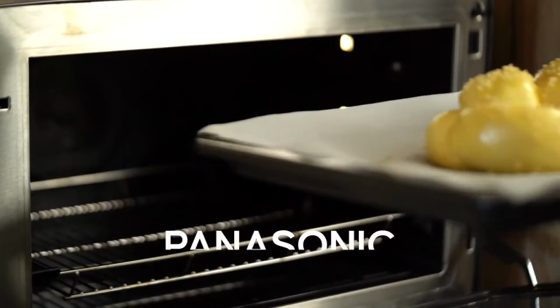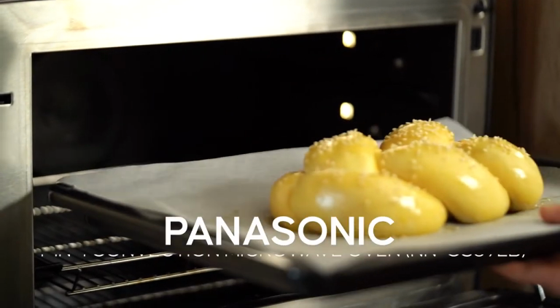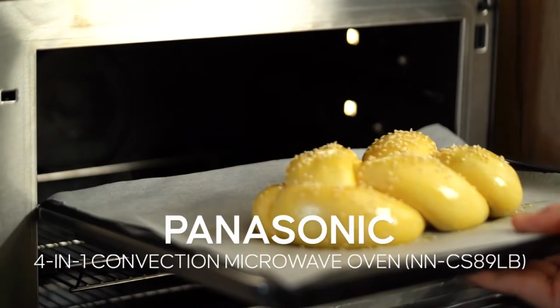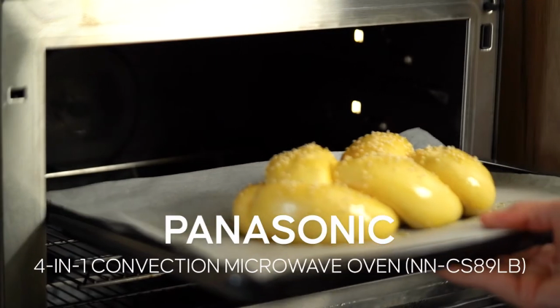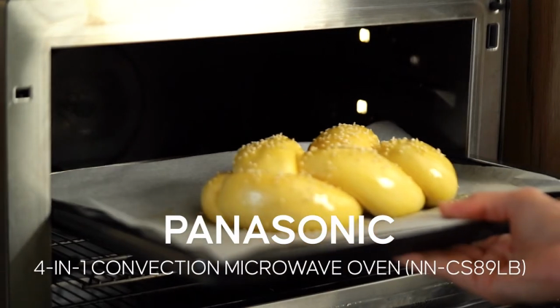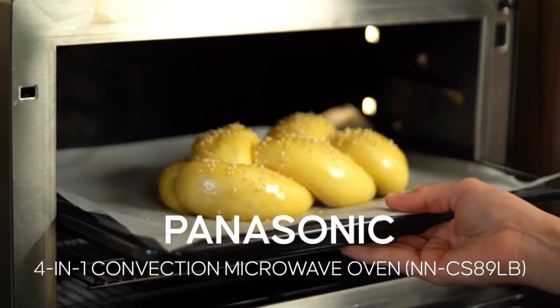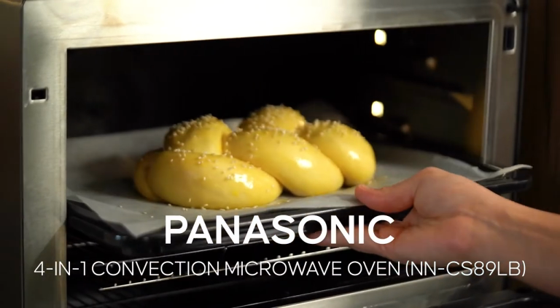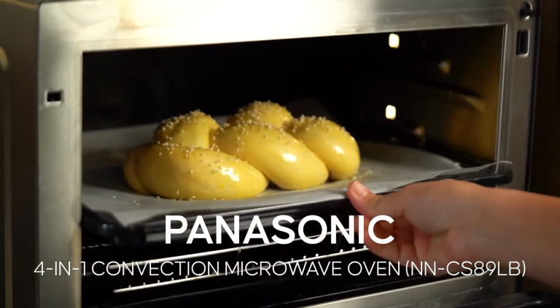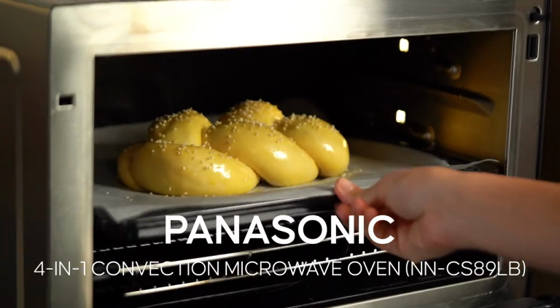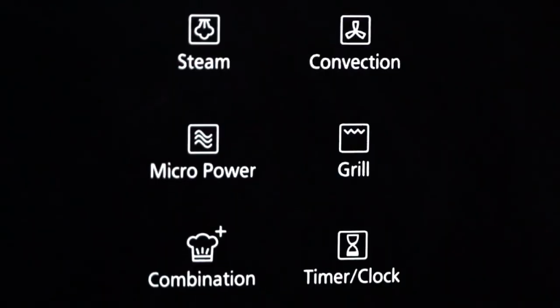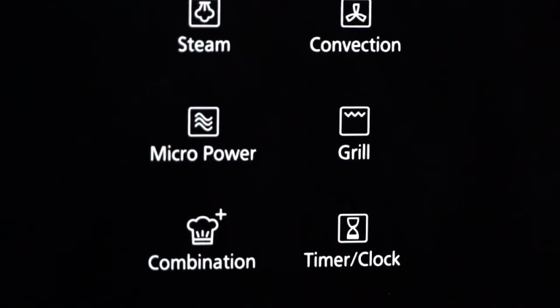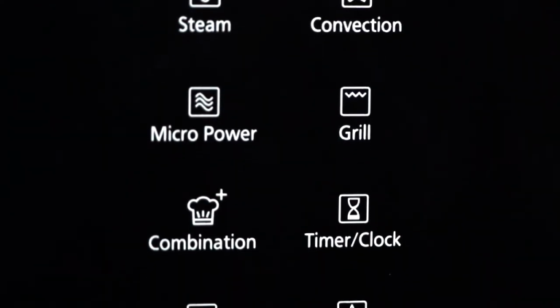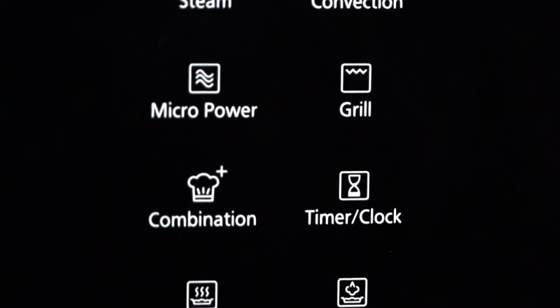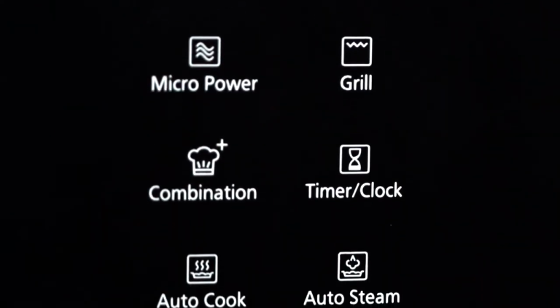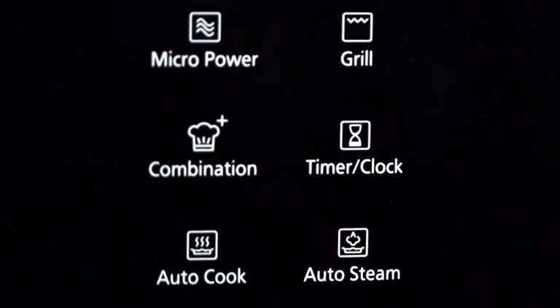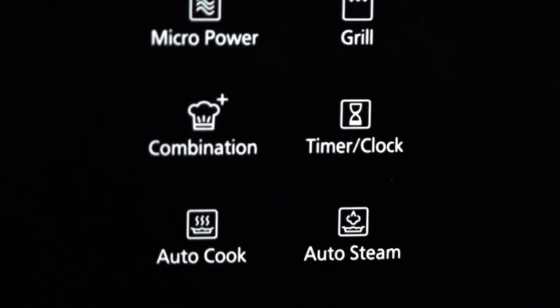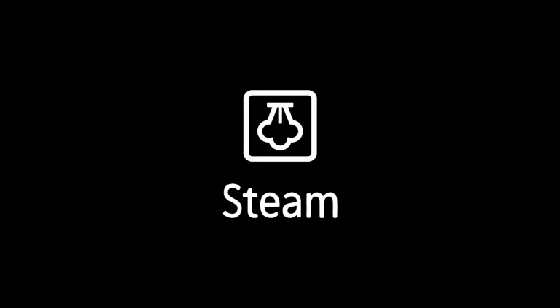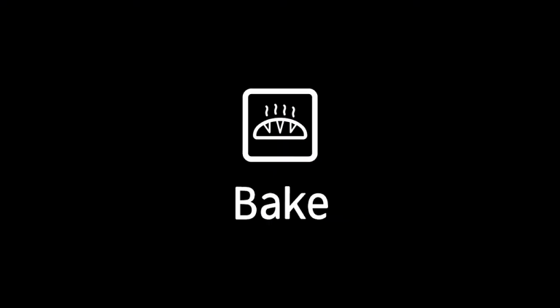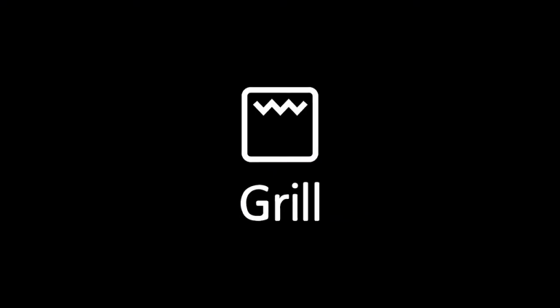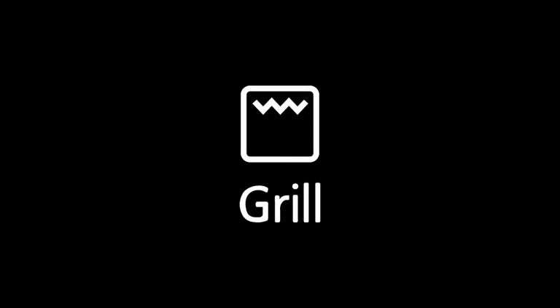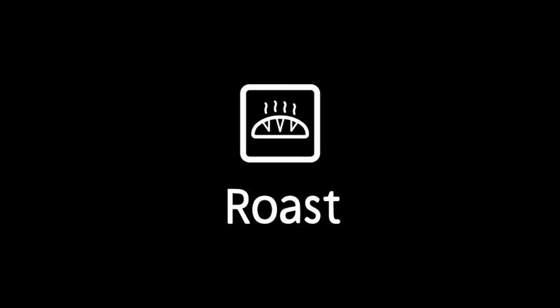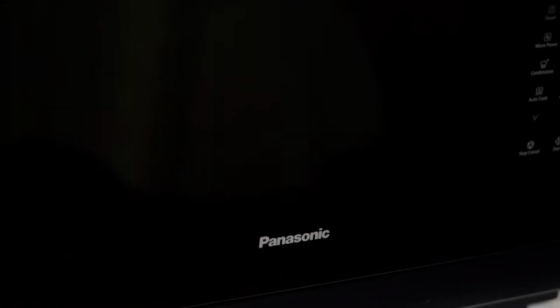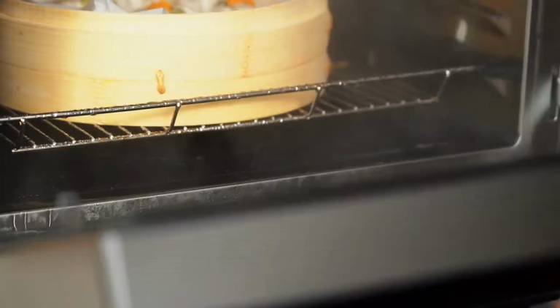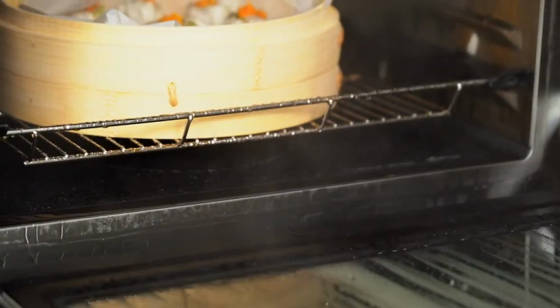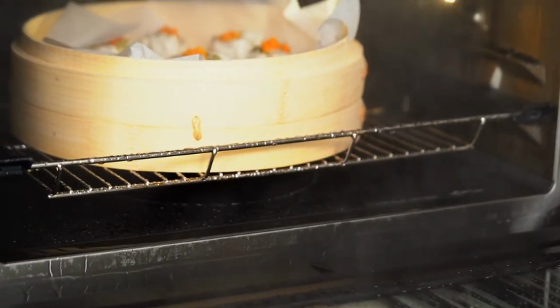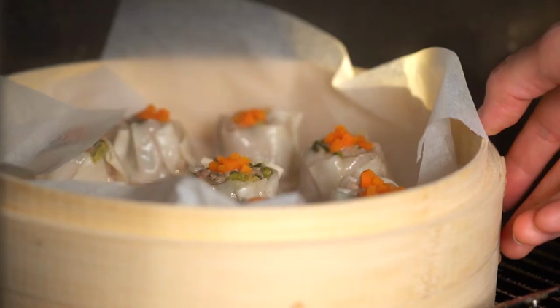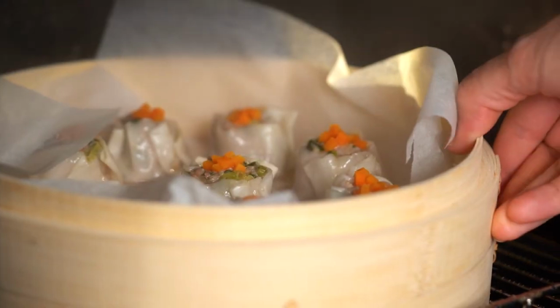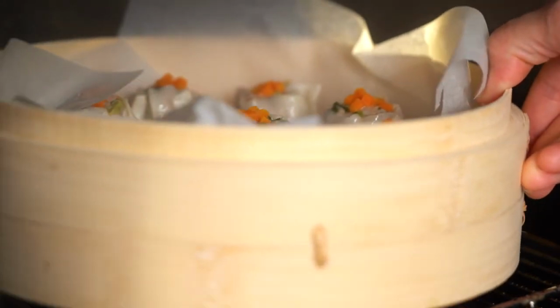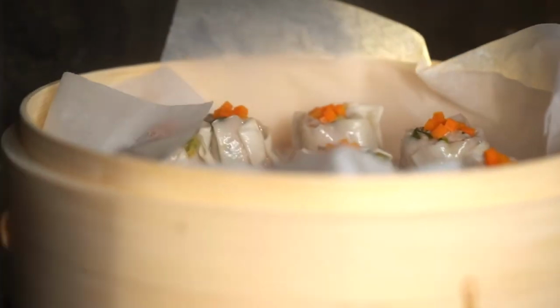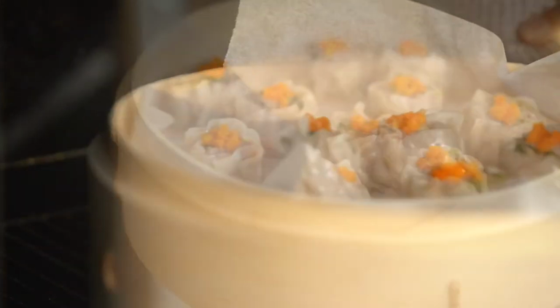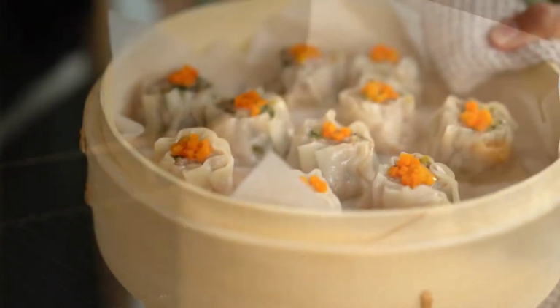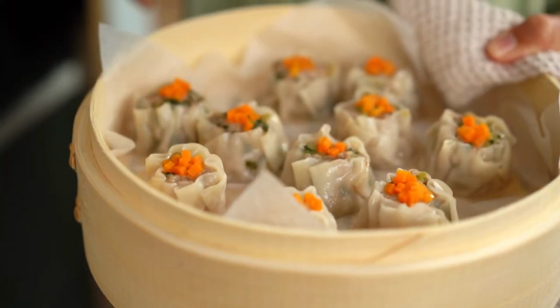Panasonic's four-in-one convection microwave oven is jam-packed with technology. It has four distinct cooking methods: steaming, baking, grilling, and roasting. And dumplings steamed to perfection in ten minutes? Yes, please.